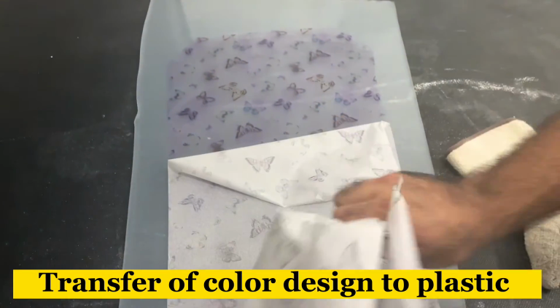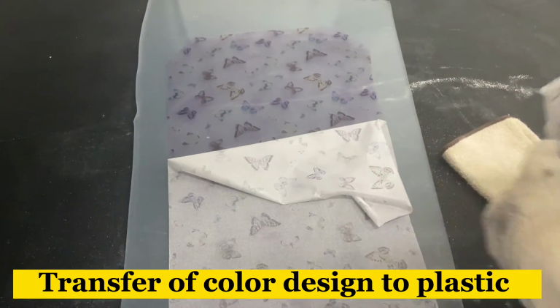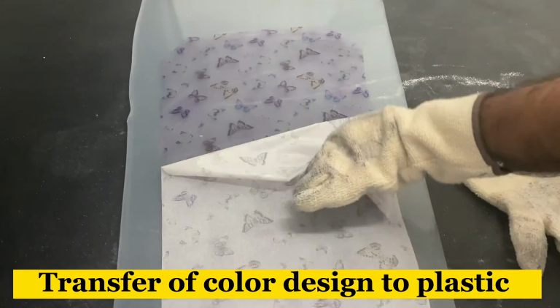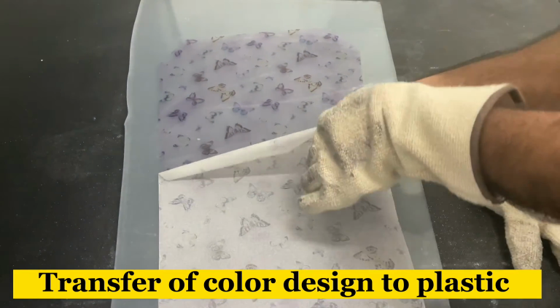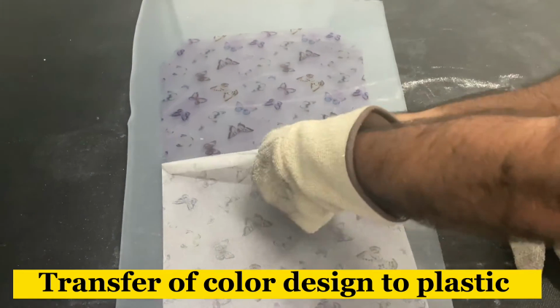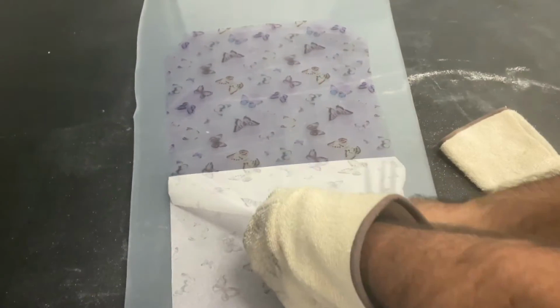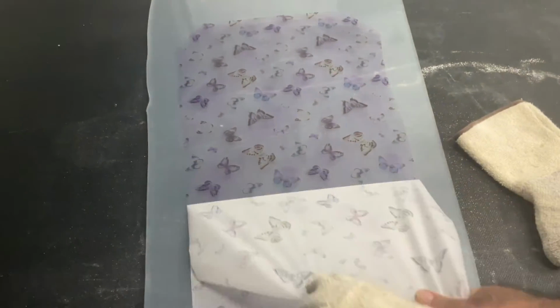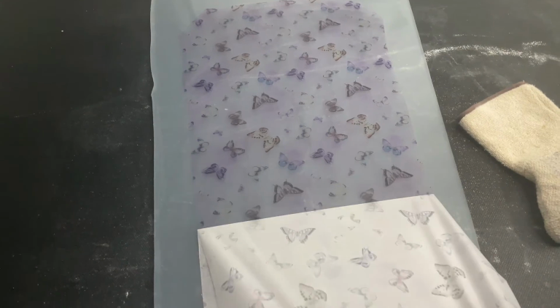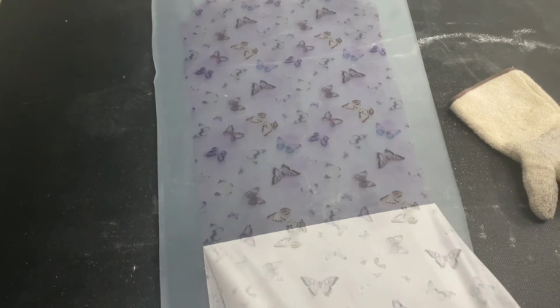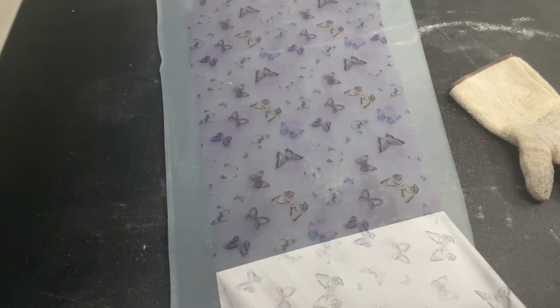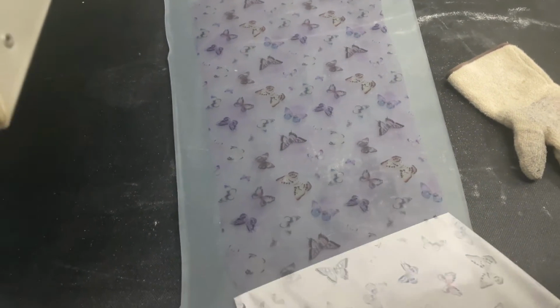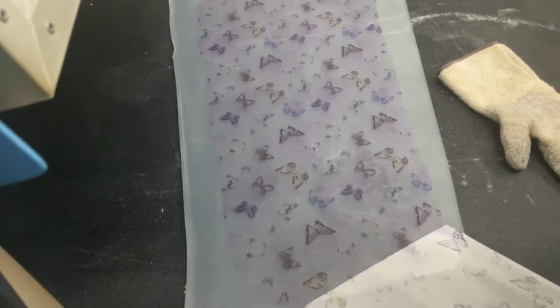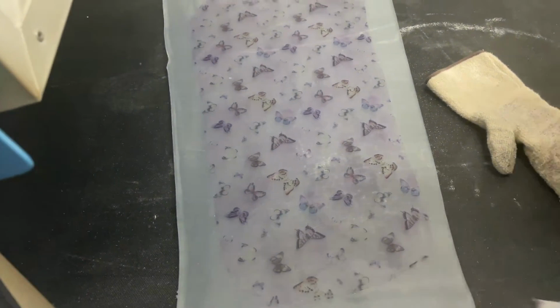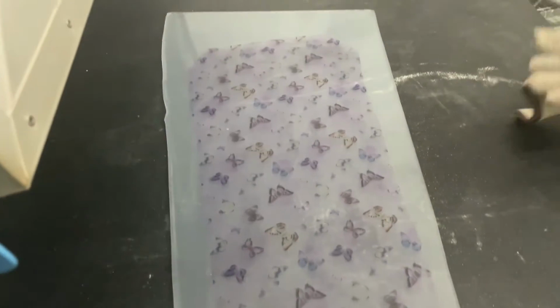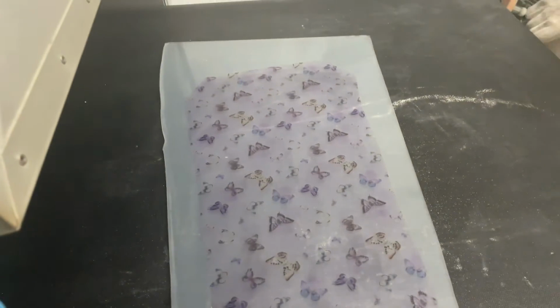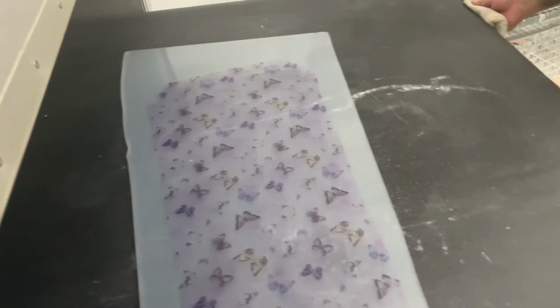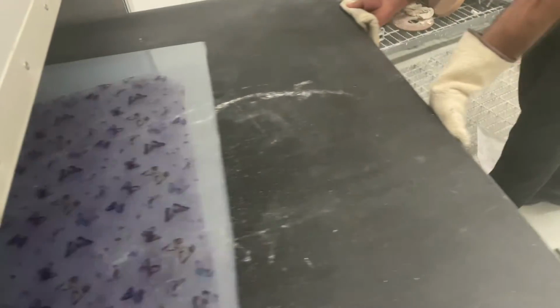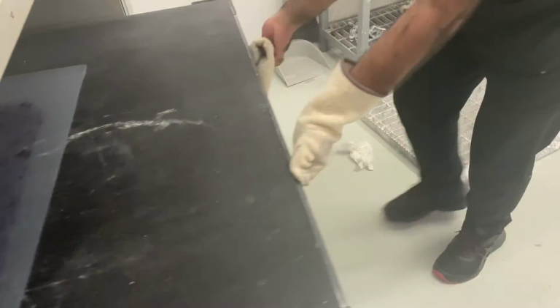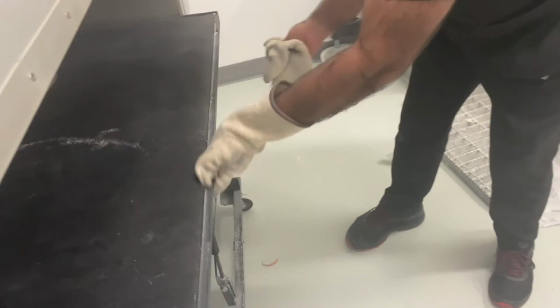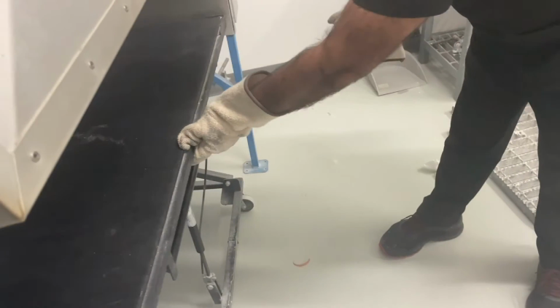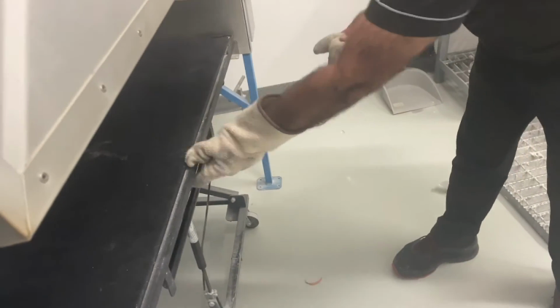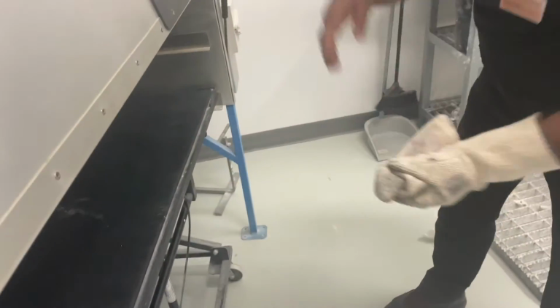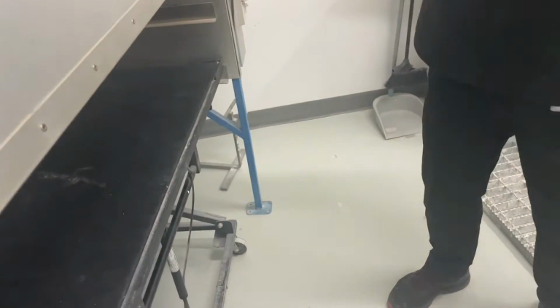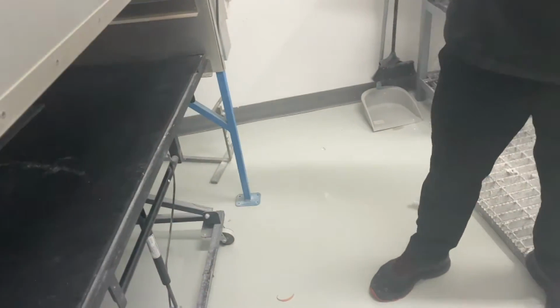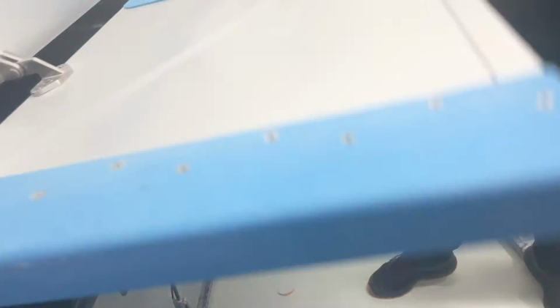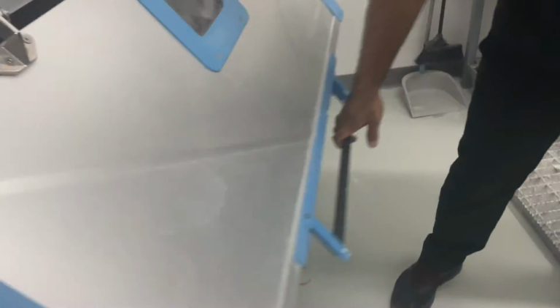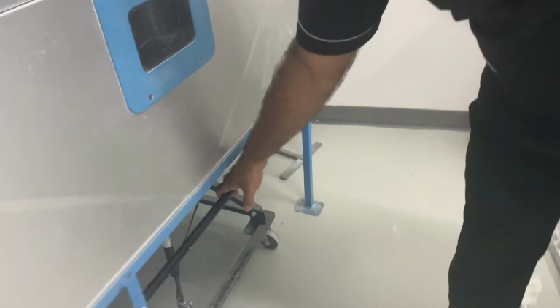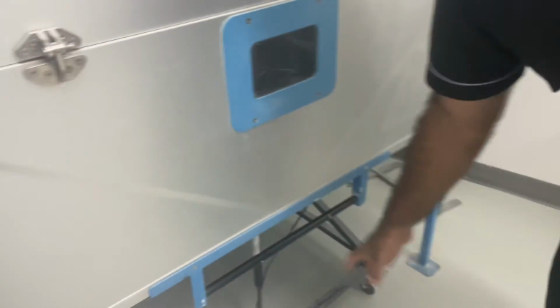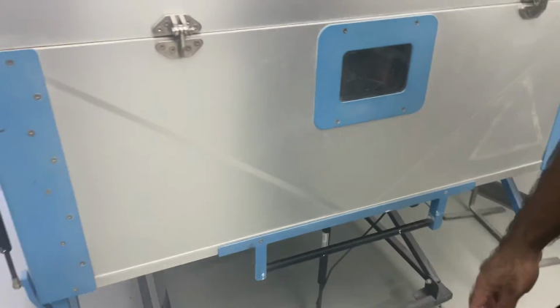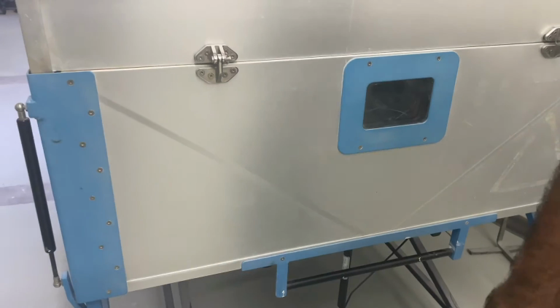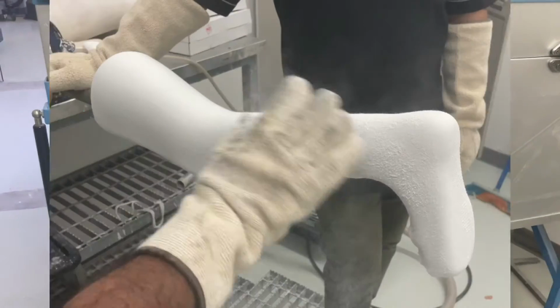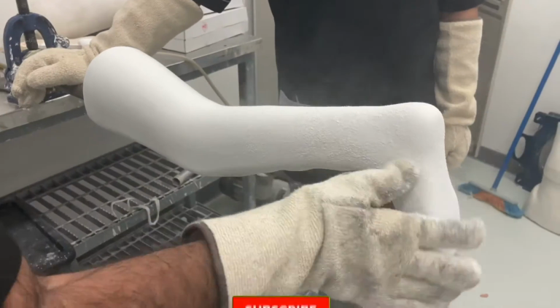Once you have done this process, you need to place the sheet back in the oven for at least one minute. This will give you extra shining and good color.